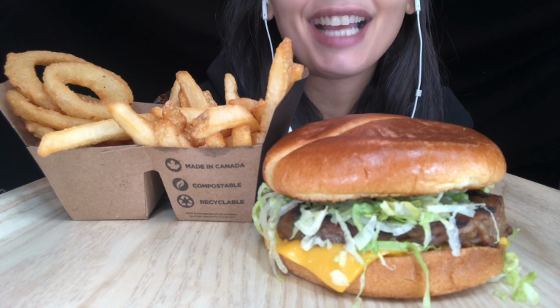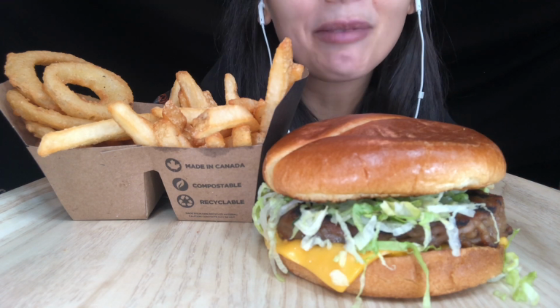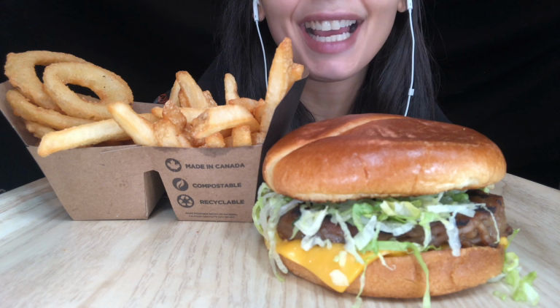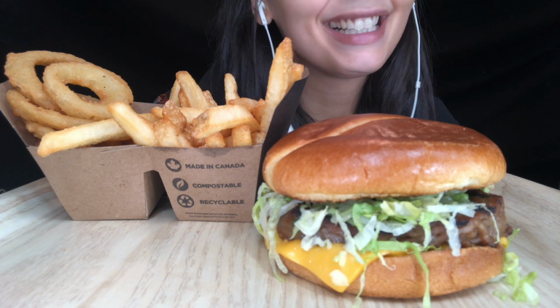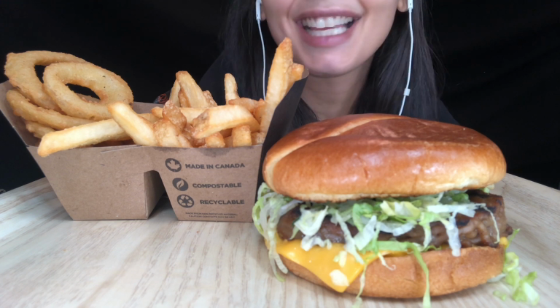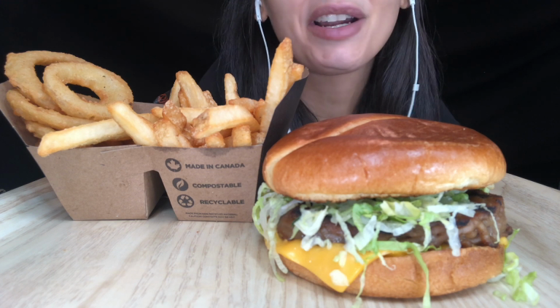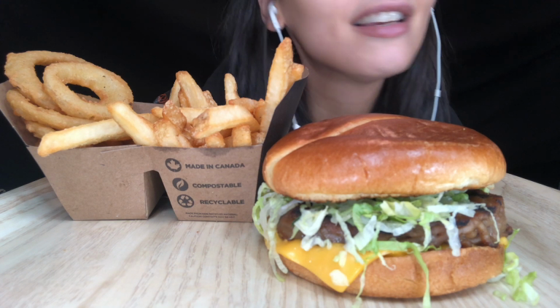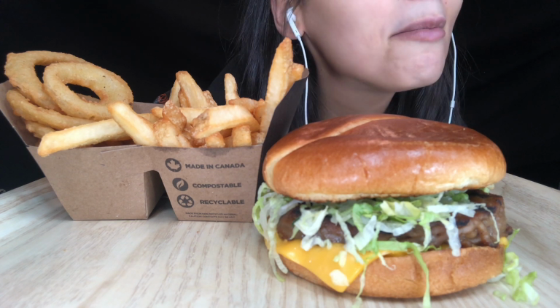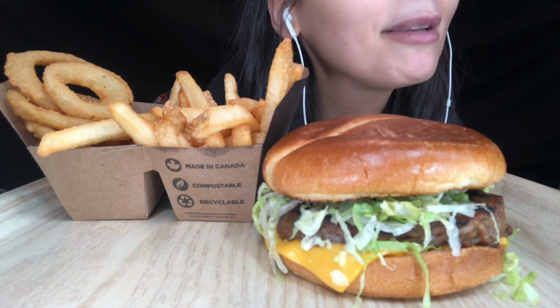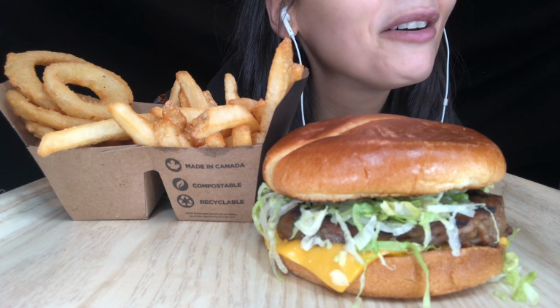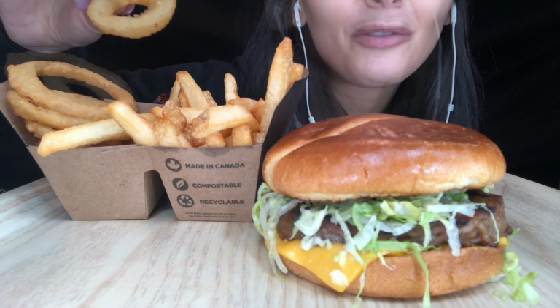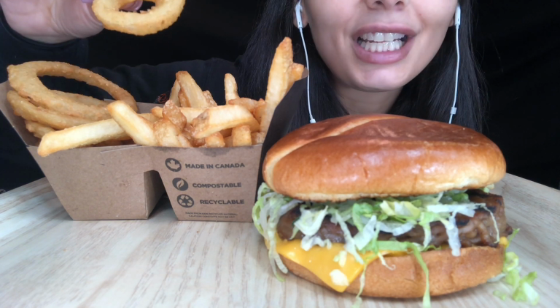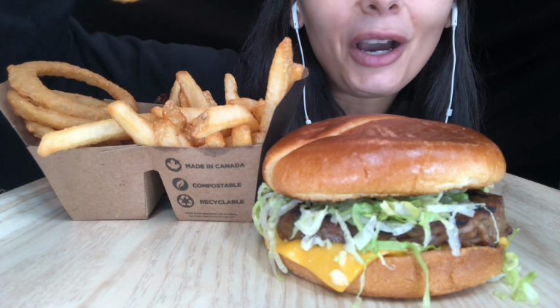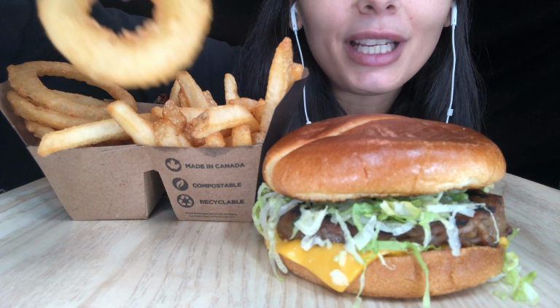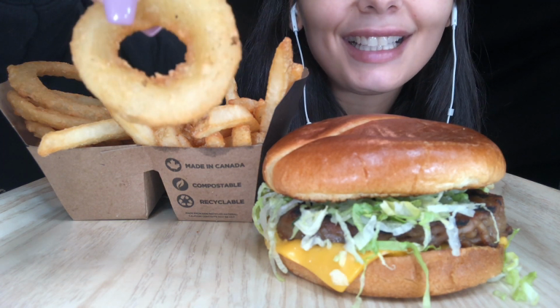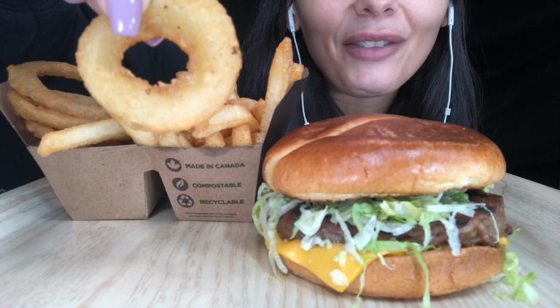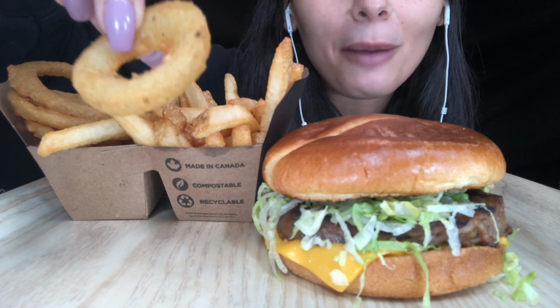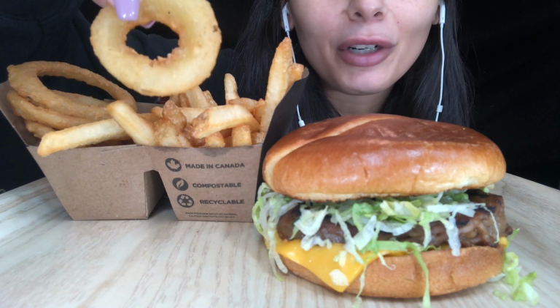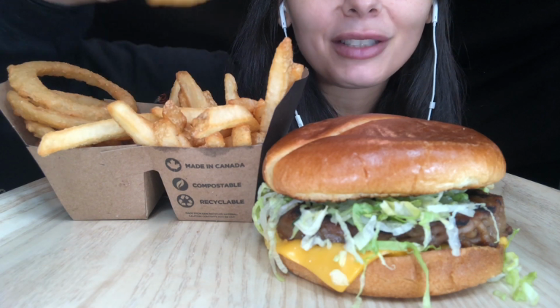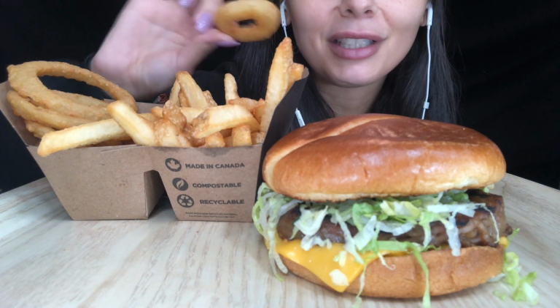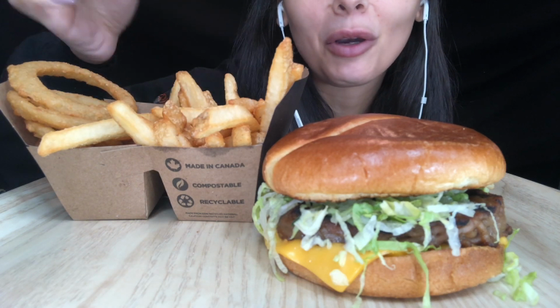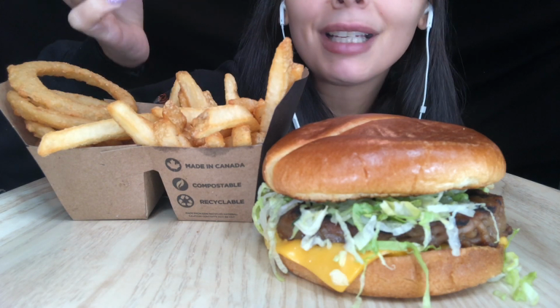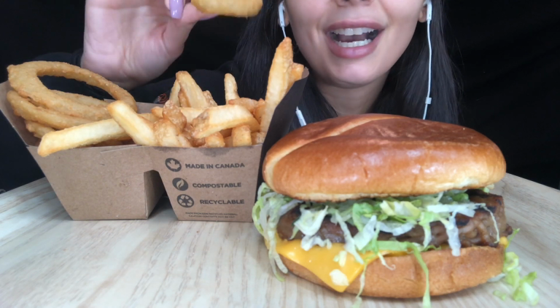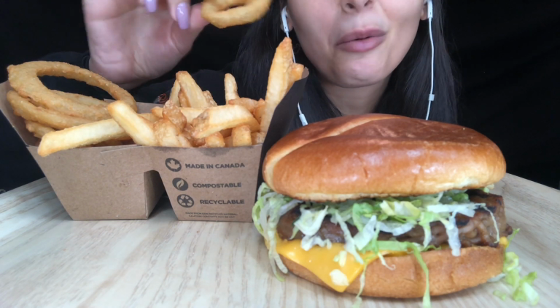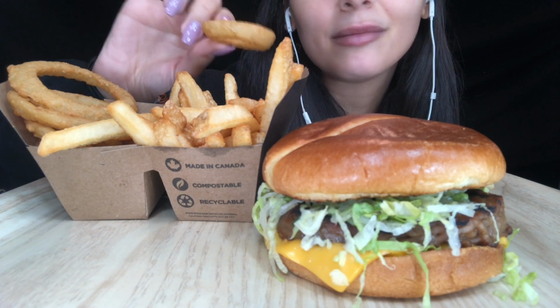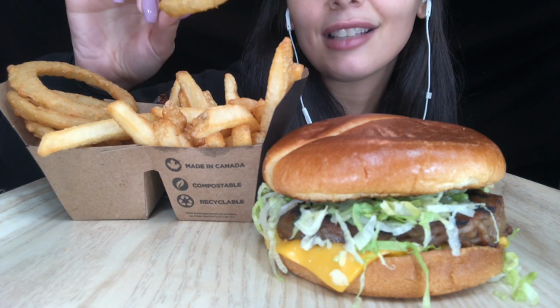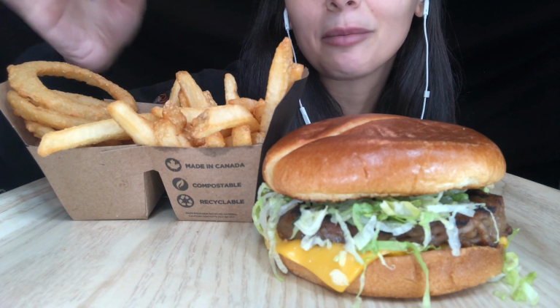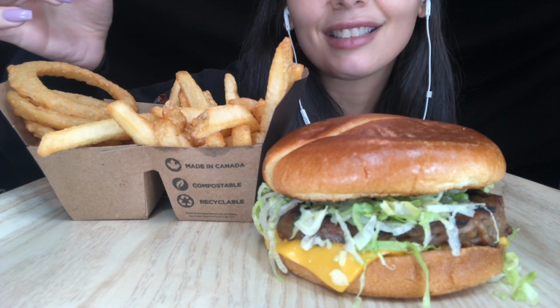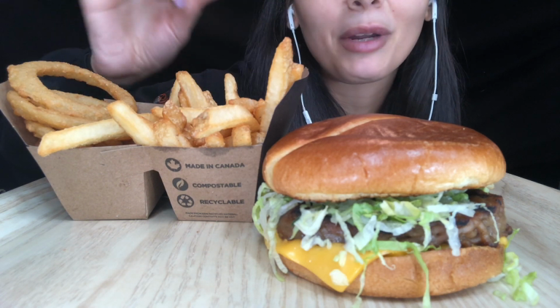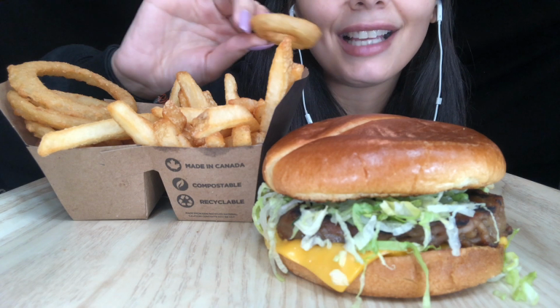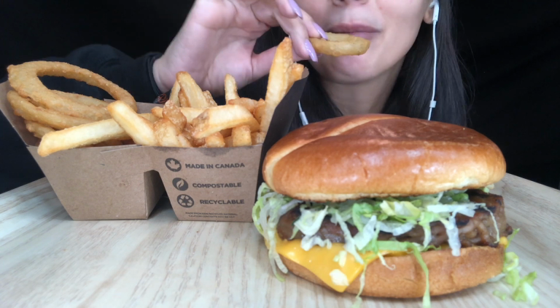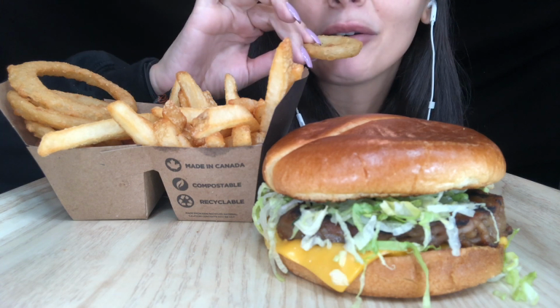Let's get started — bon appétit! Unfortunately on Uber Eats they didn't have any option for dipping sauces, so I didn't get ketchup because I wouldn't eat ketchup with my onion rings anyway.